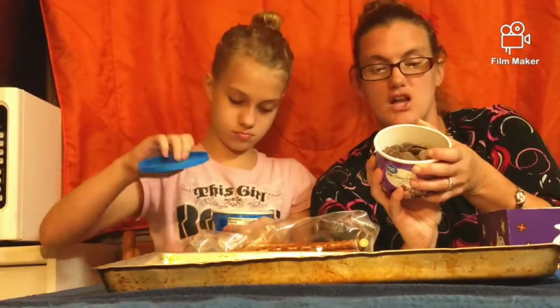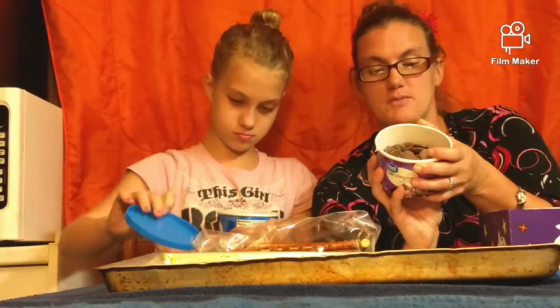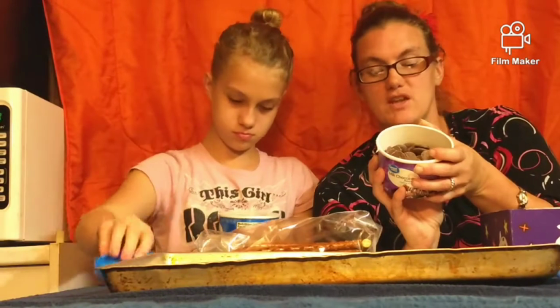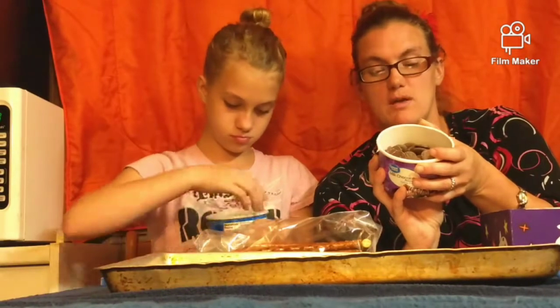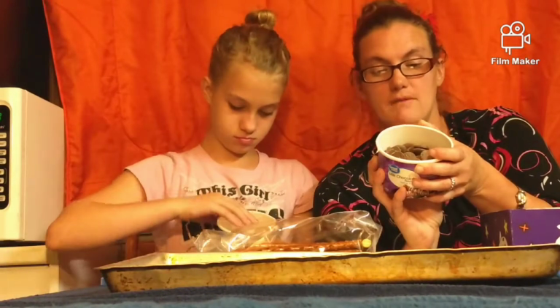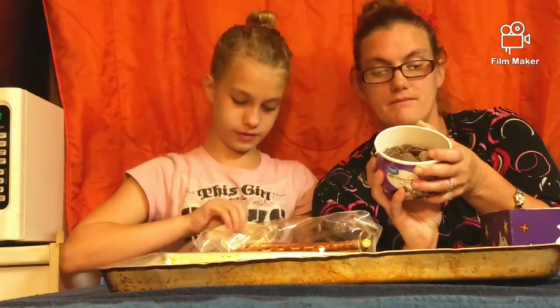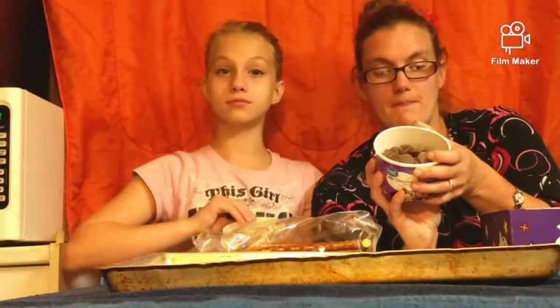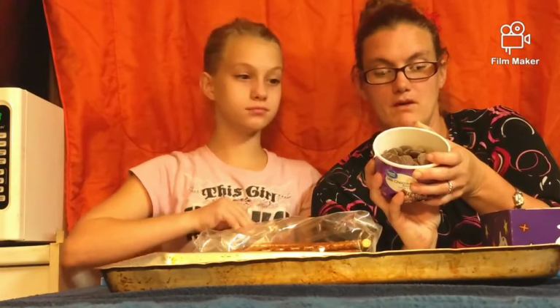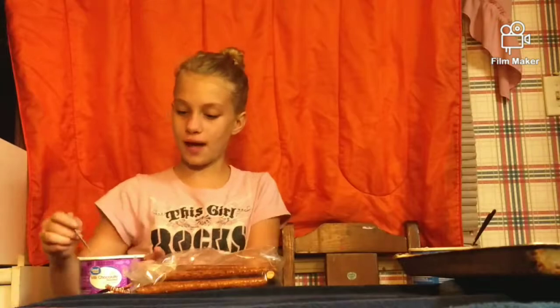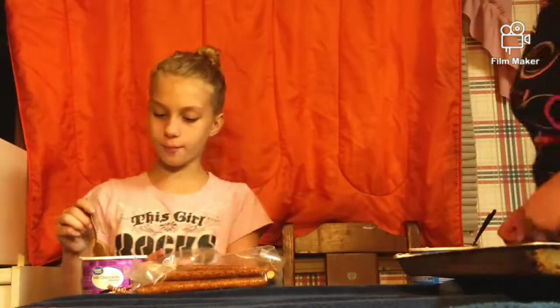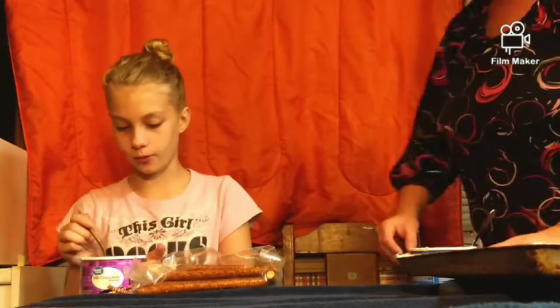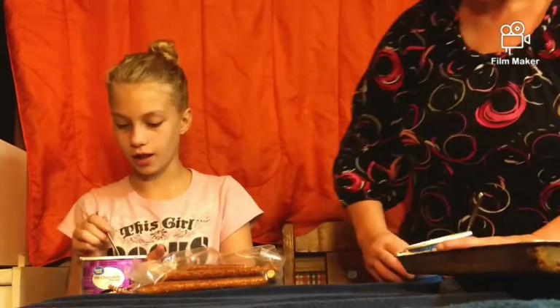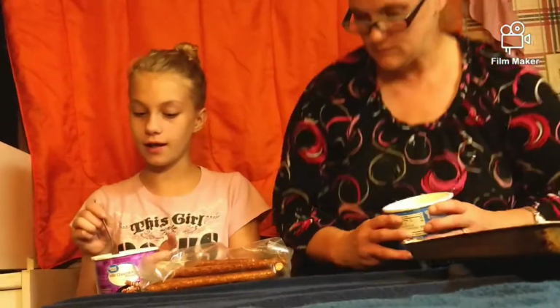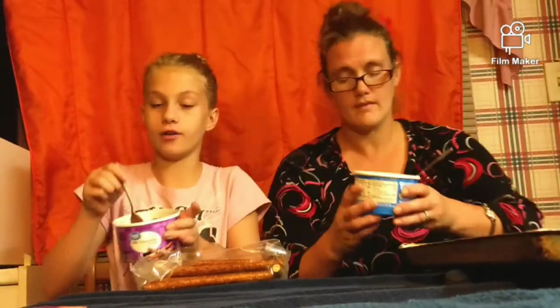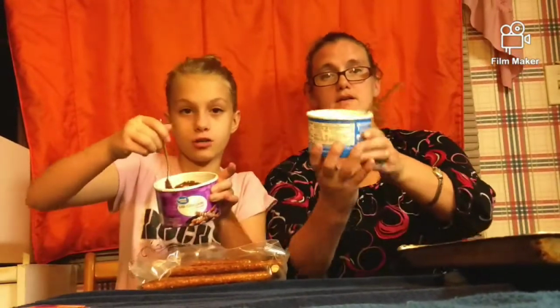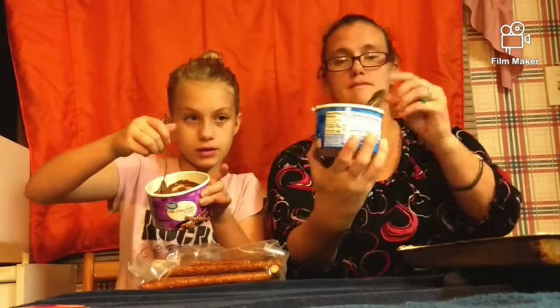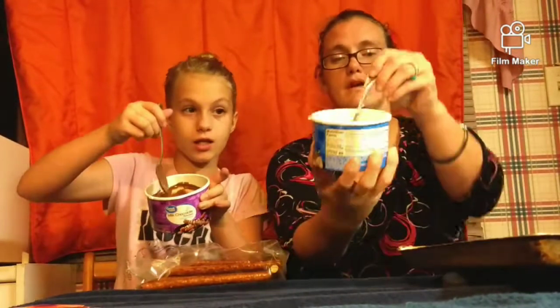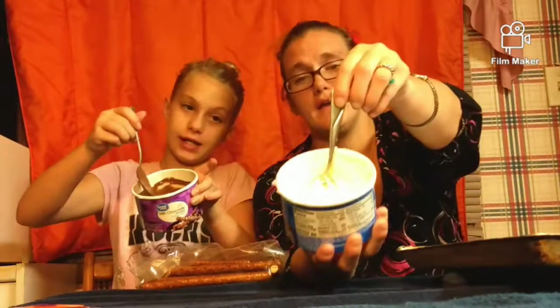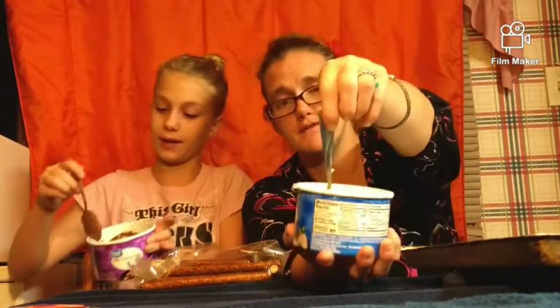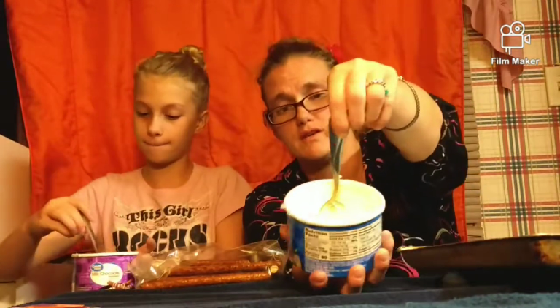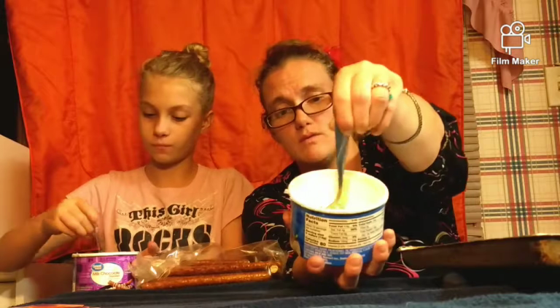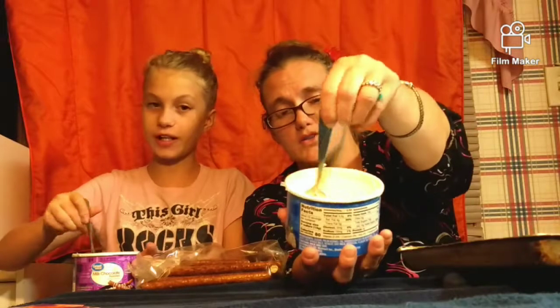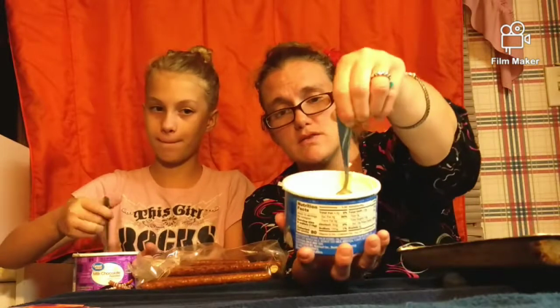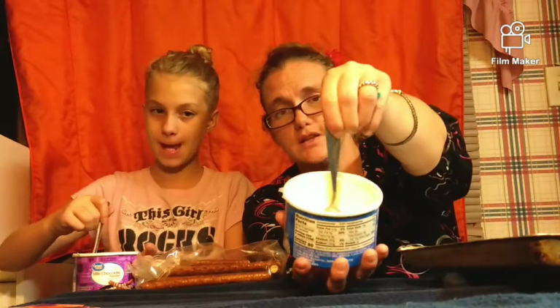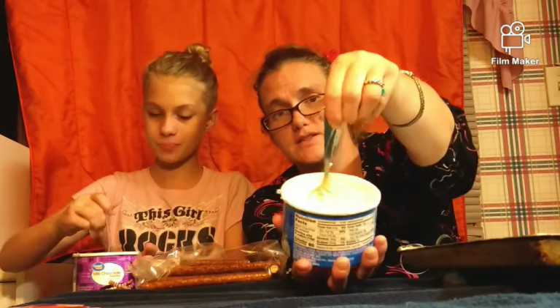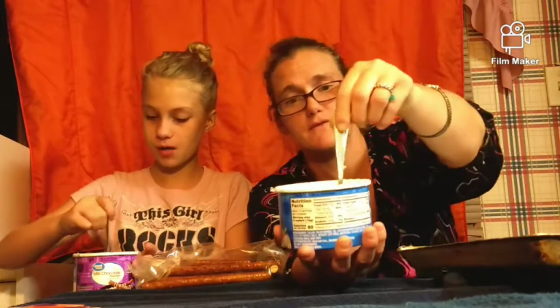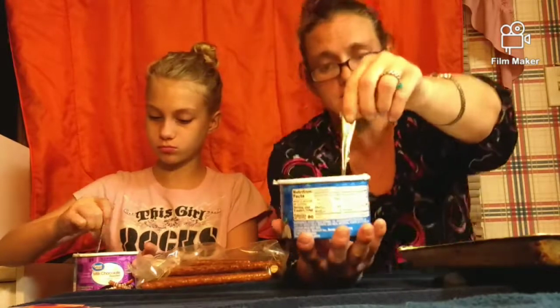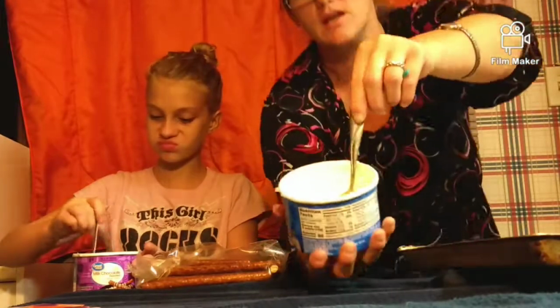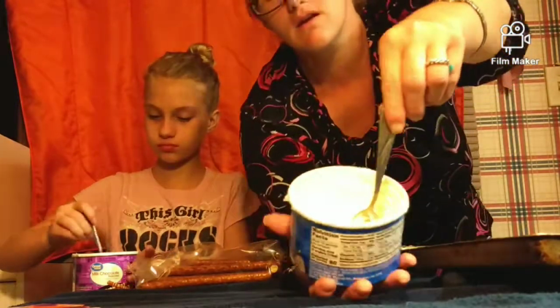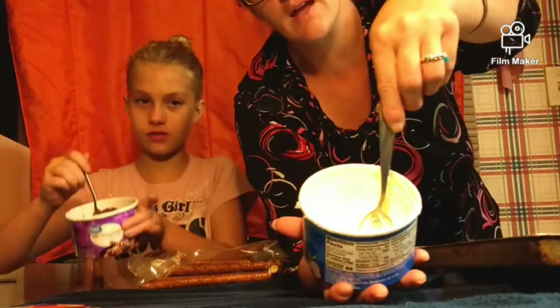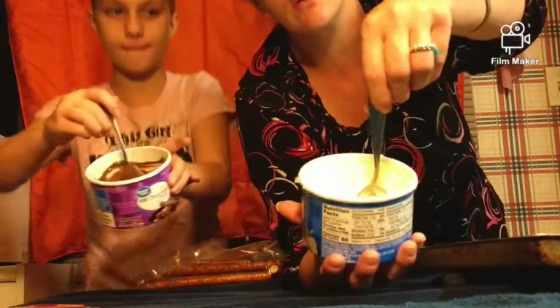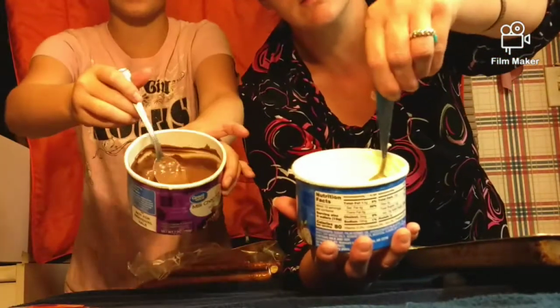Caution: after microwaving, the container may be hot. We're back from microwaving, and I have the chocolate mixed and she has the white — the white chocolate or vanilla mix. And if you can see, they do melt. It's melted!